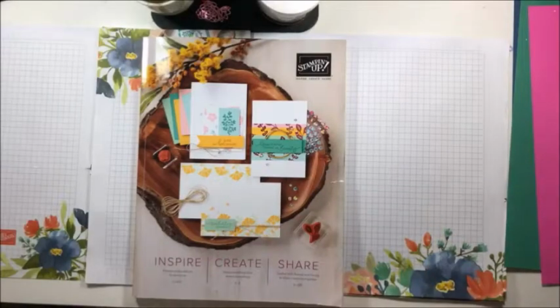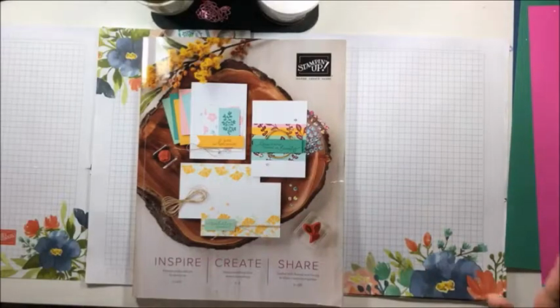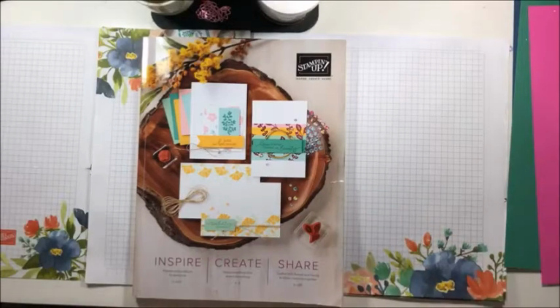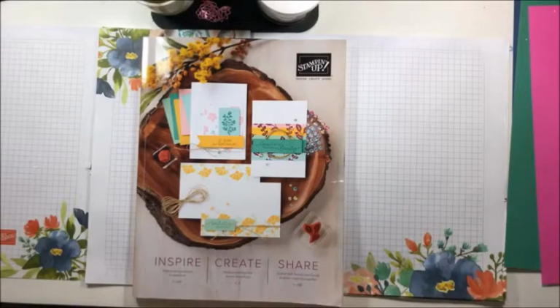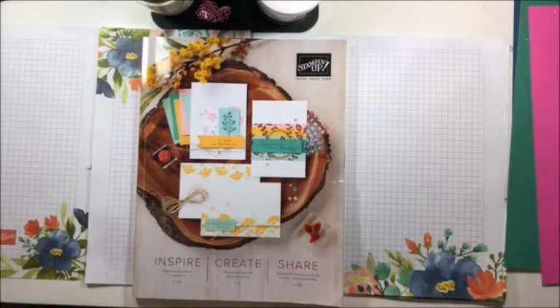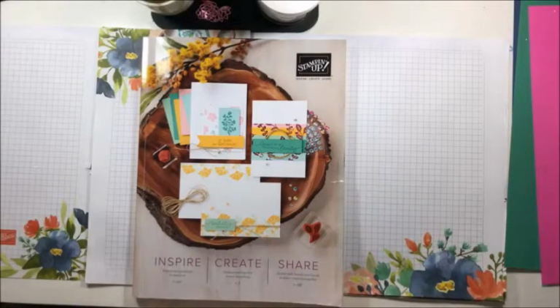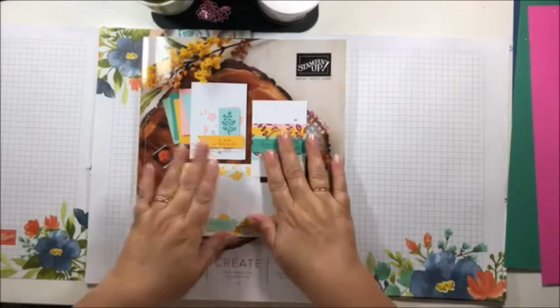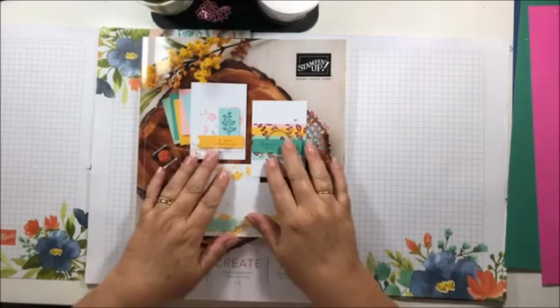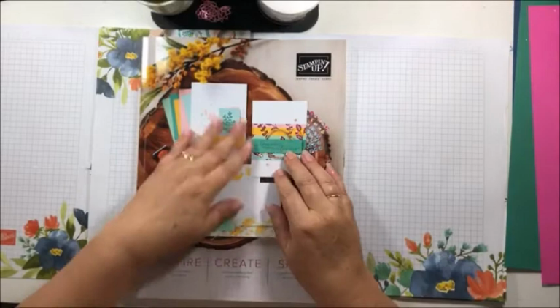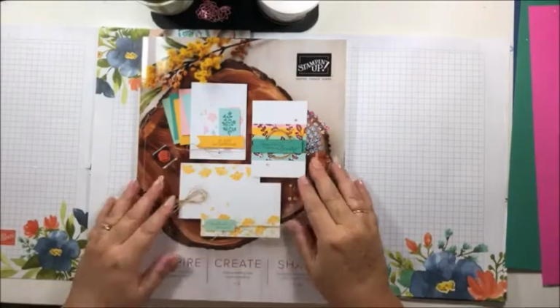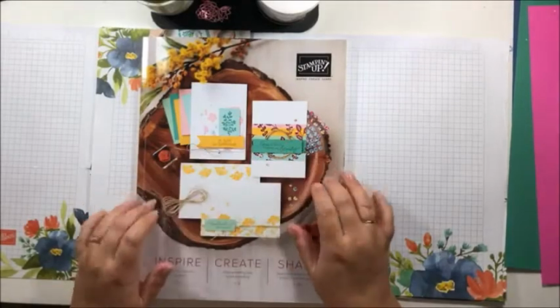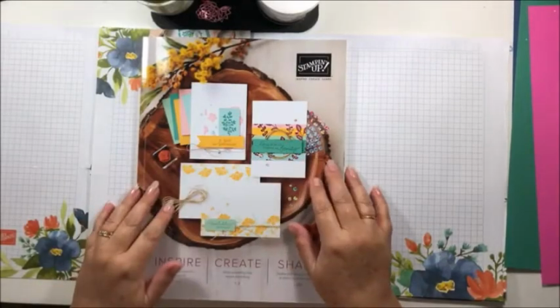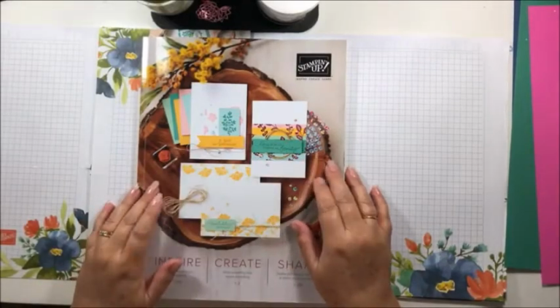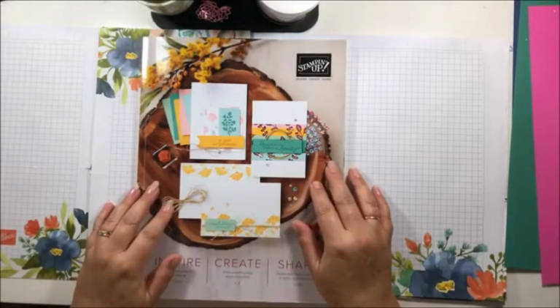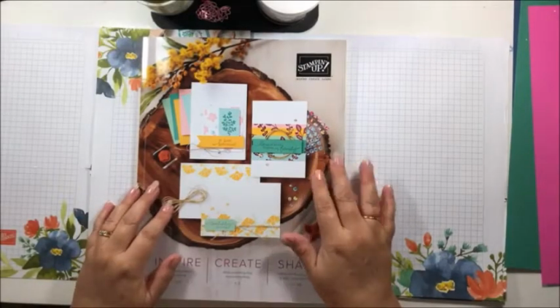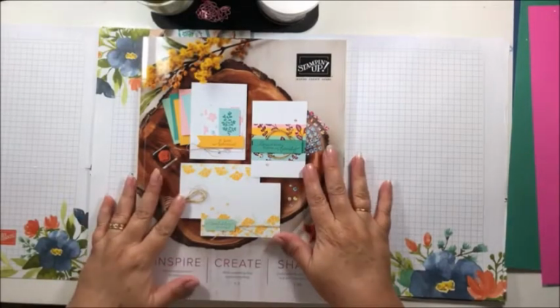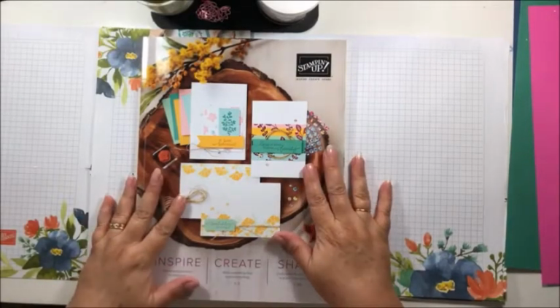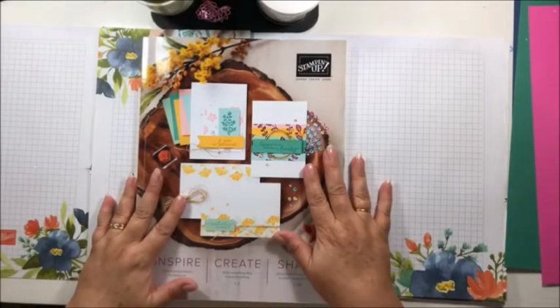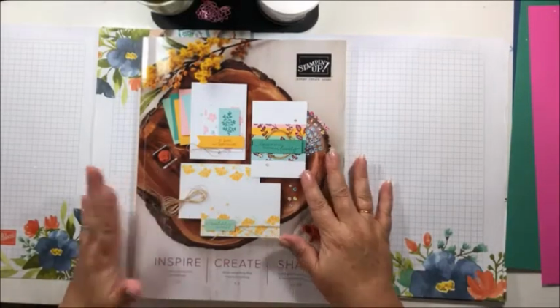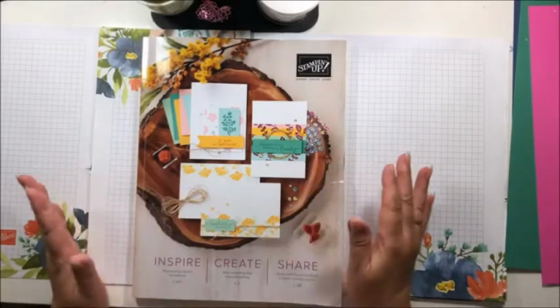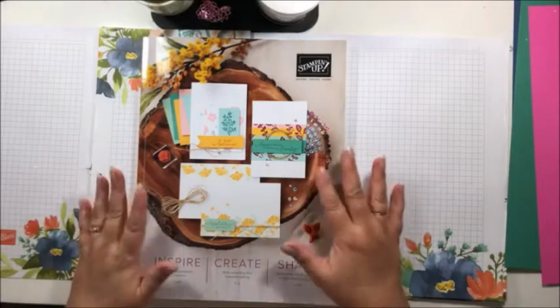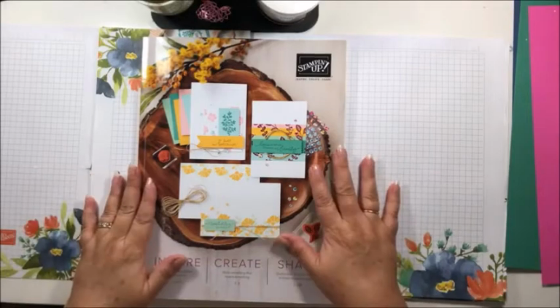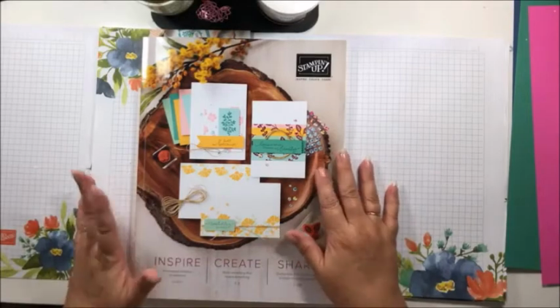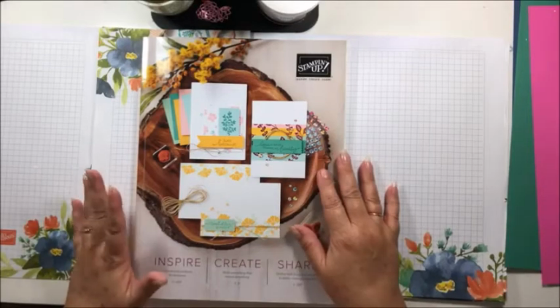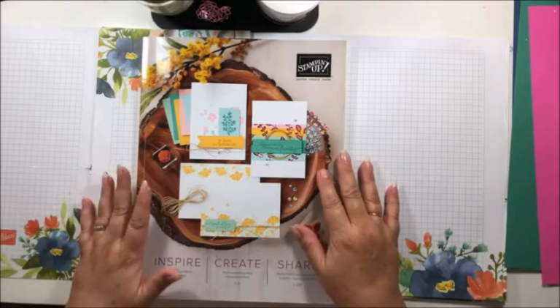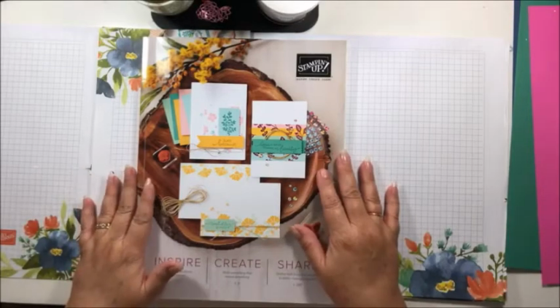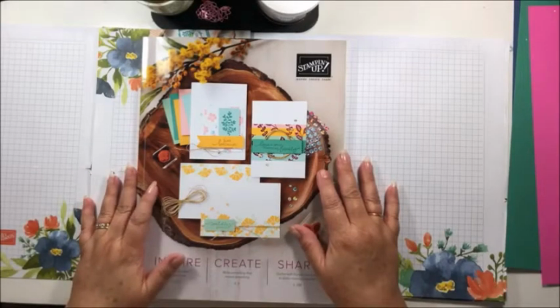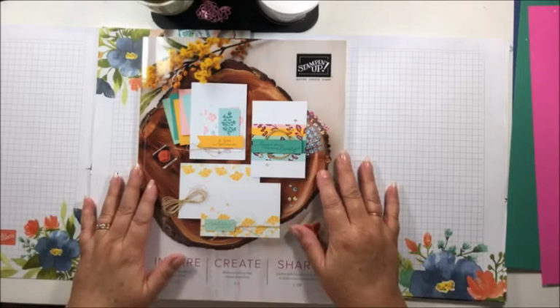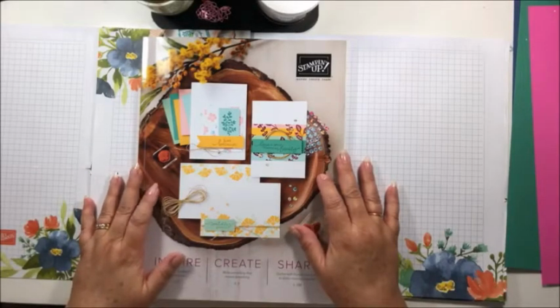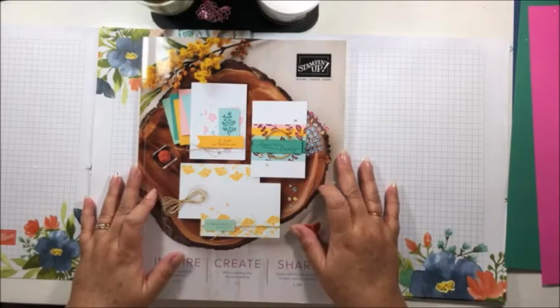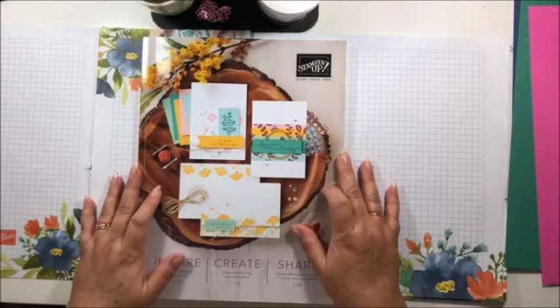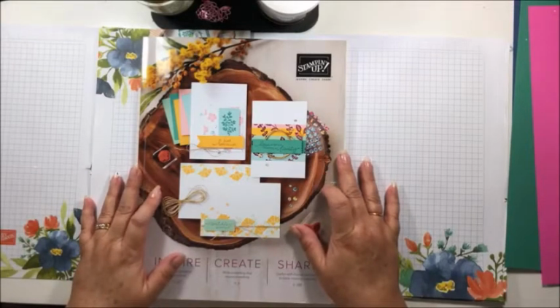Thank you for joining me. Today we're going to case a card from the catalogue. I'm going to jump back into the annual catalogue. I know you've been seeing lots of things from the mini catalogue and celebration, but we need to not forget about the stuff in the annual catalogue.